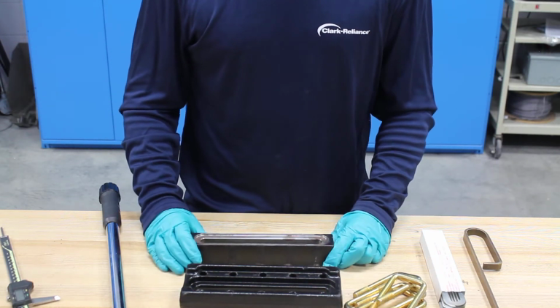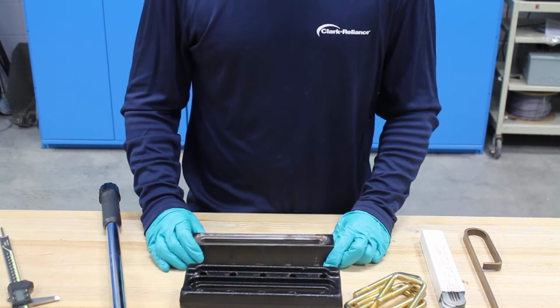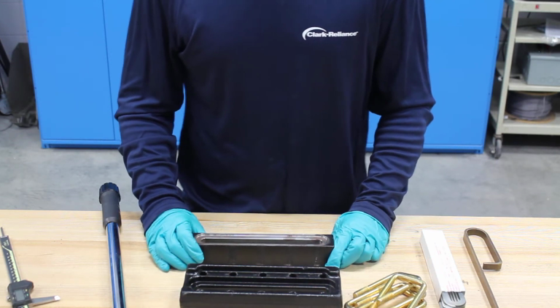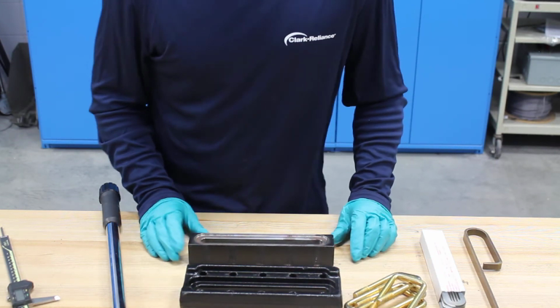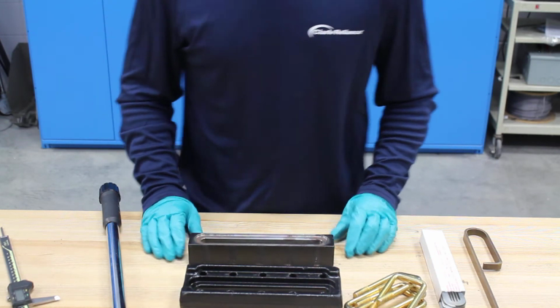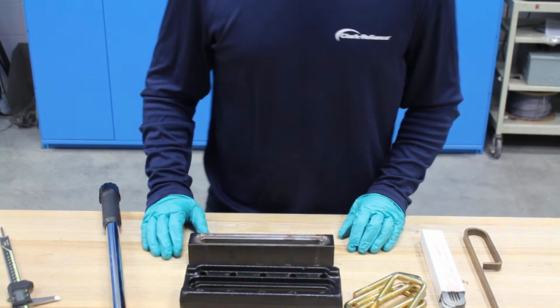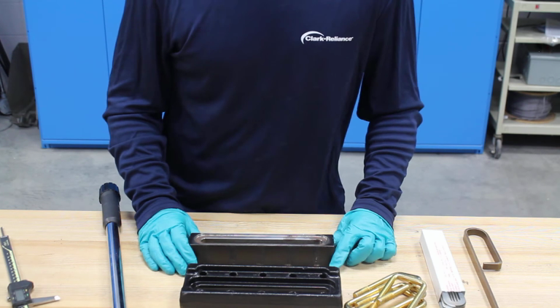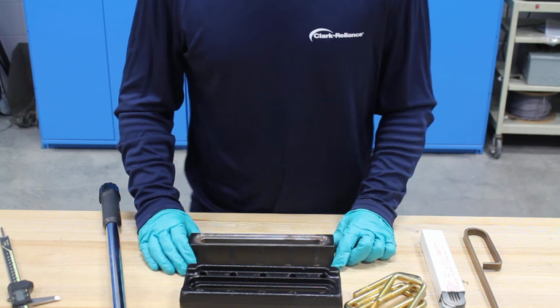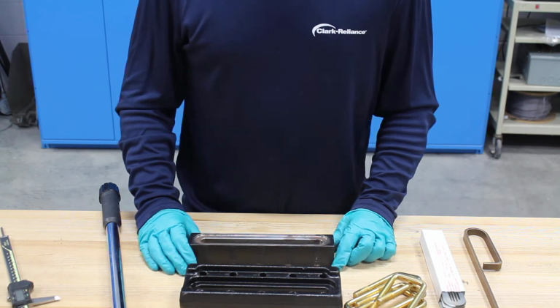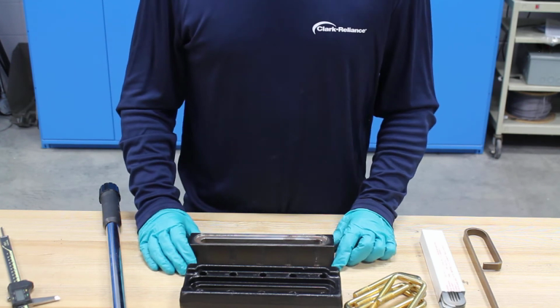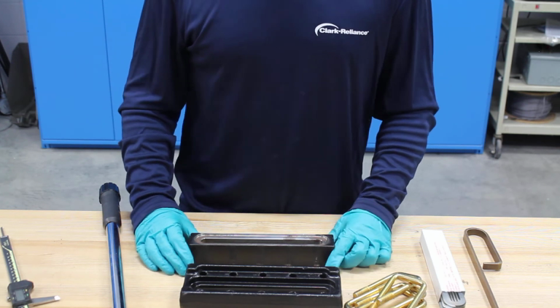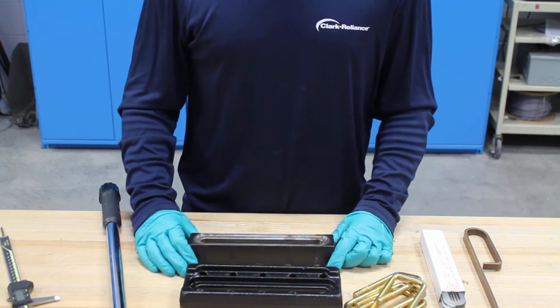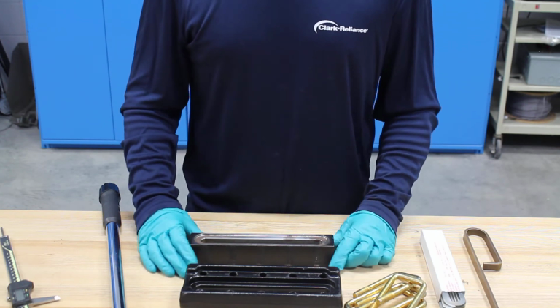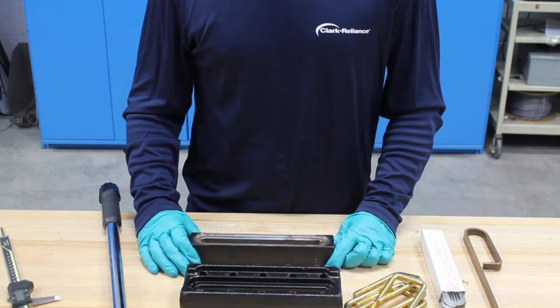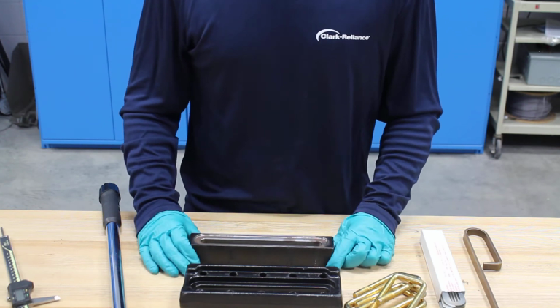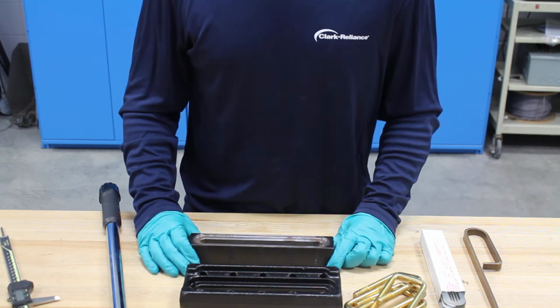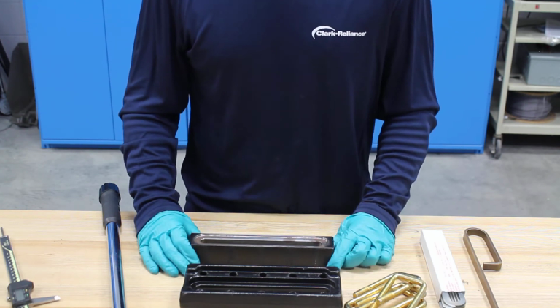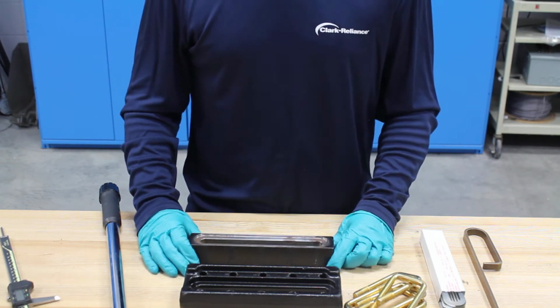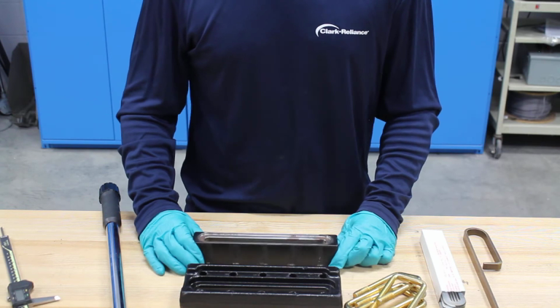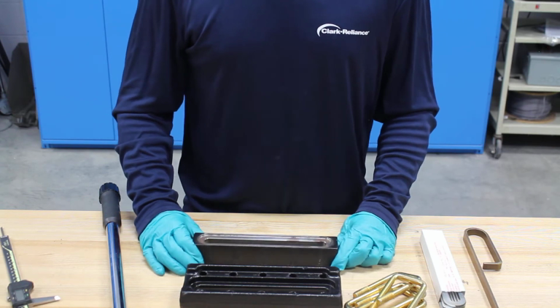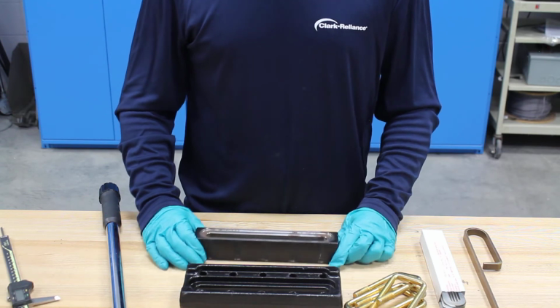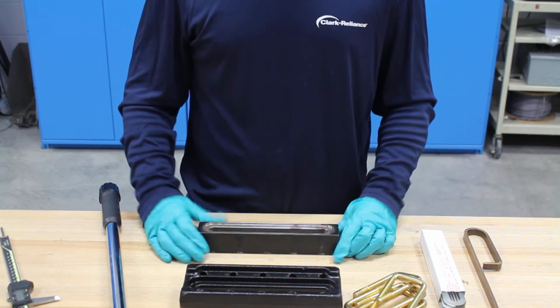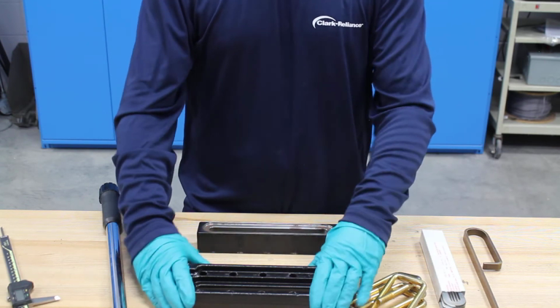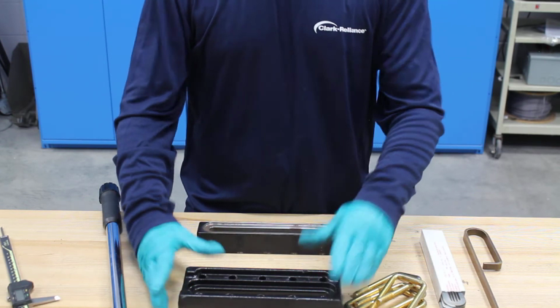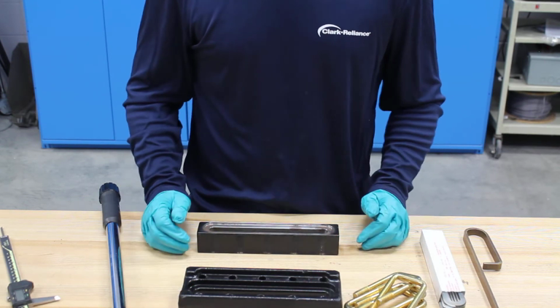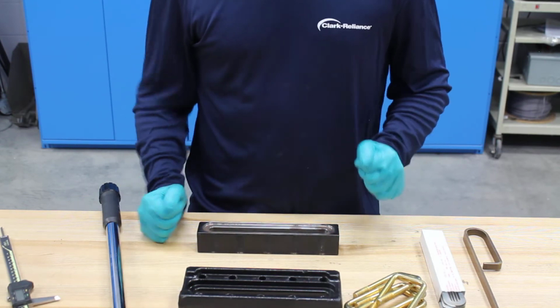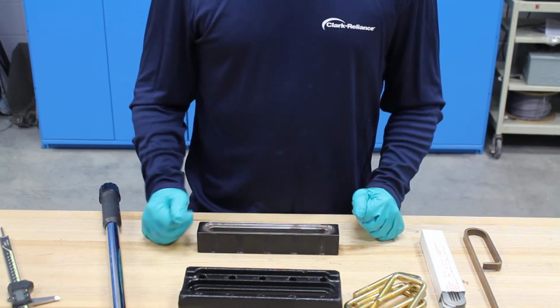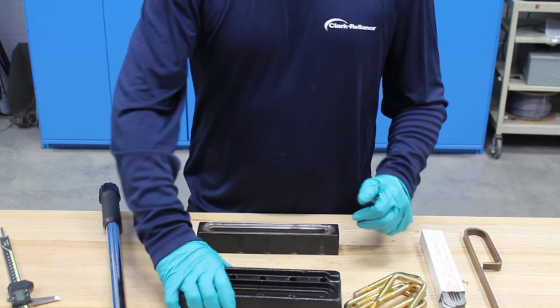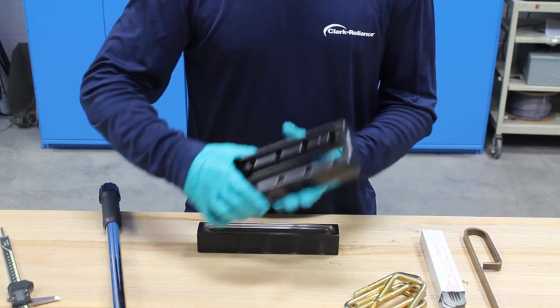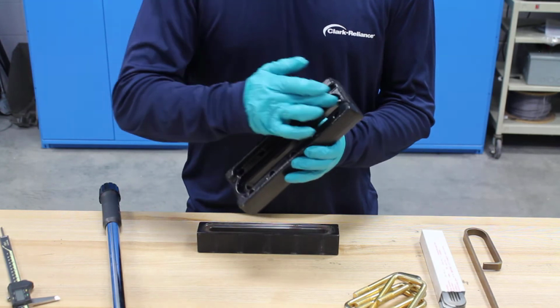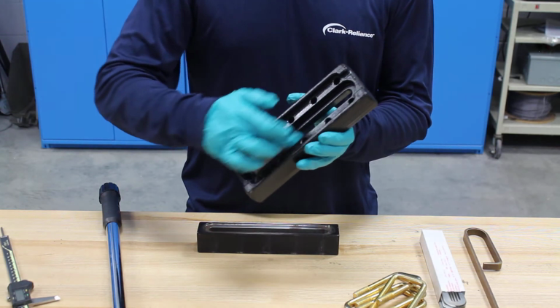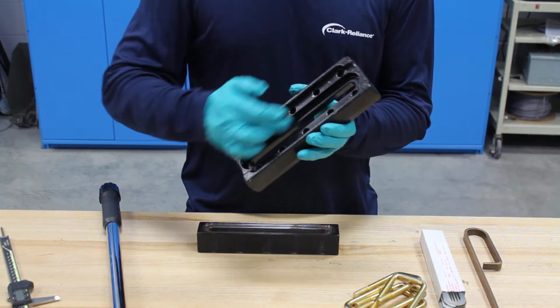We don't ever recommend welding or sandblasting on the sealing surface of the chamber. The gasket surface flatness must be maintained within 0.002 inches, and all that's outlined in our IOM. You also want to repeat that process for the recessed surface of the cover.